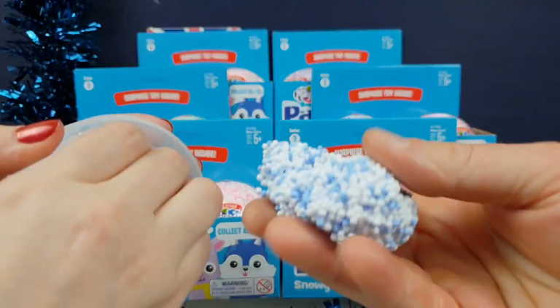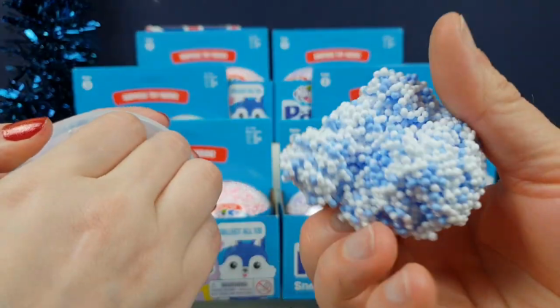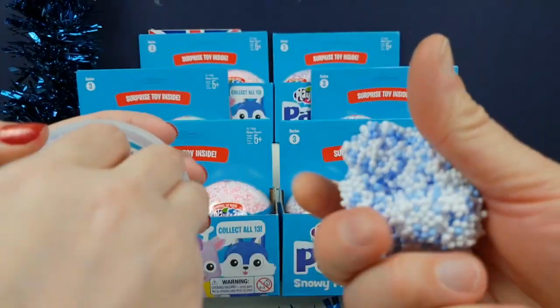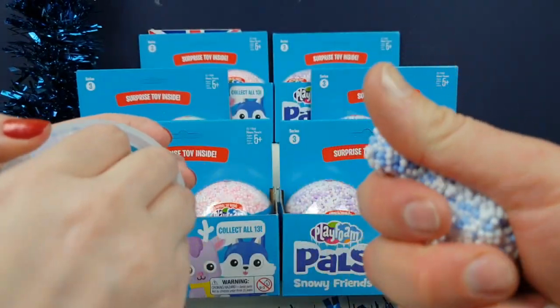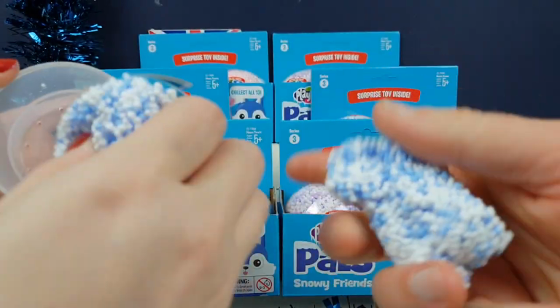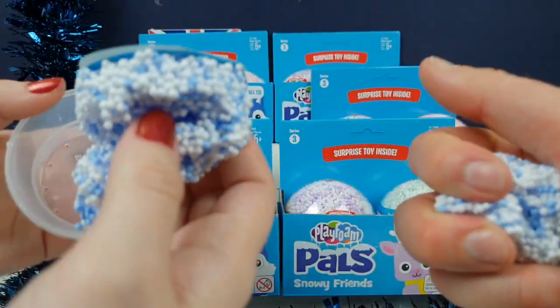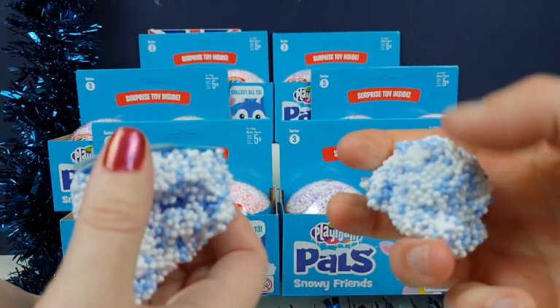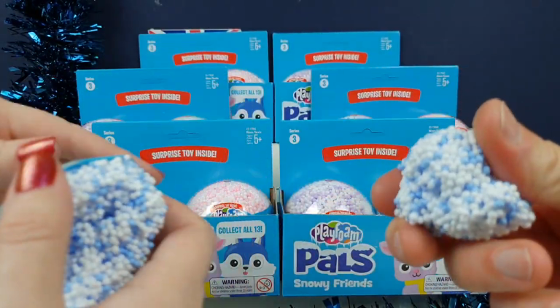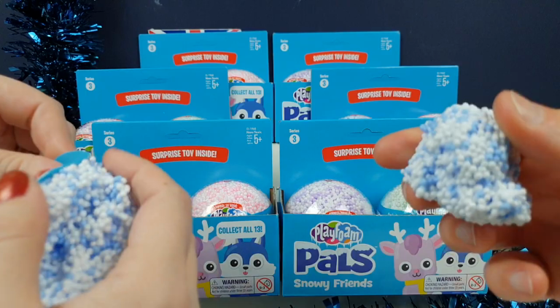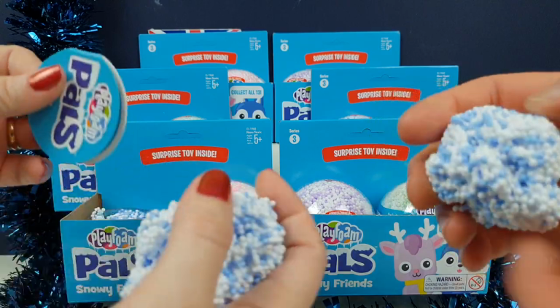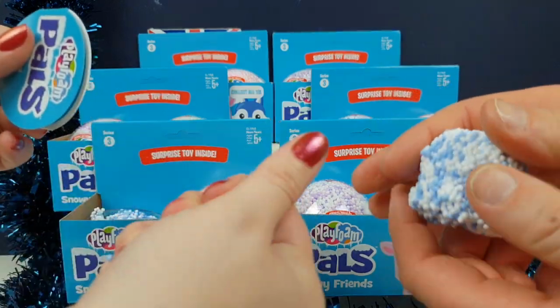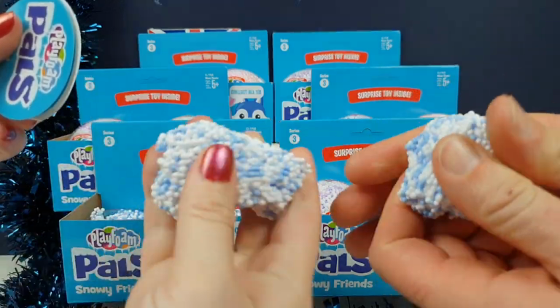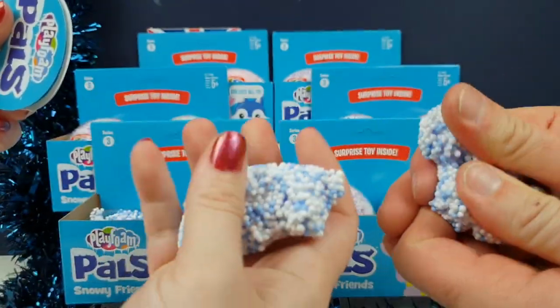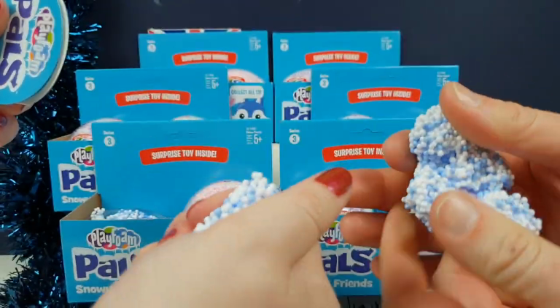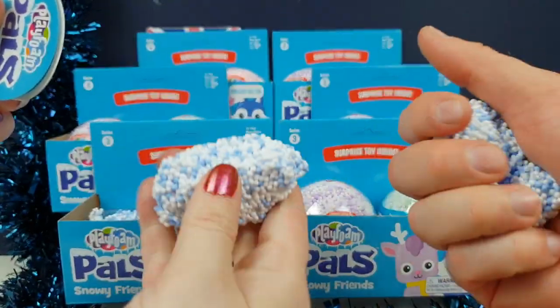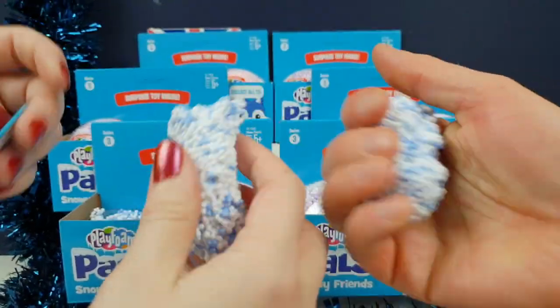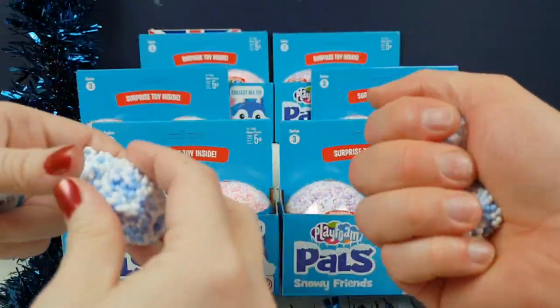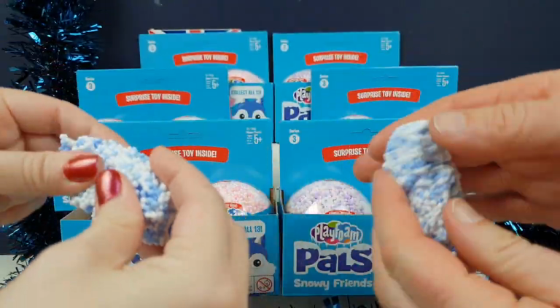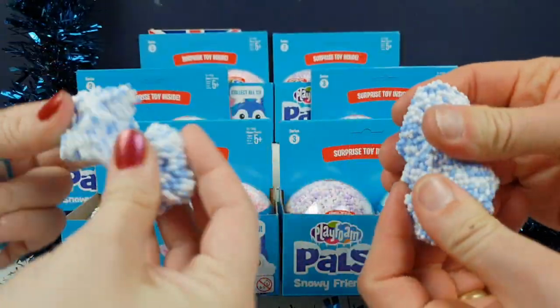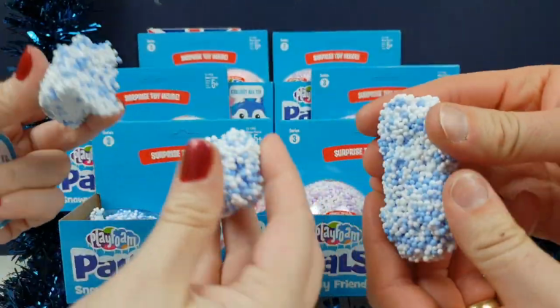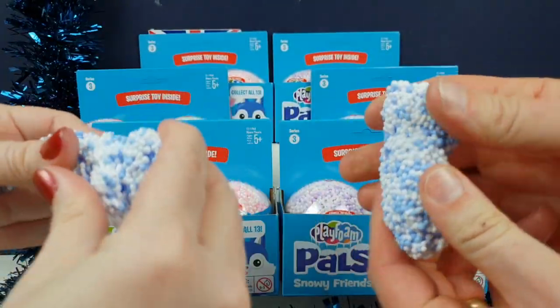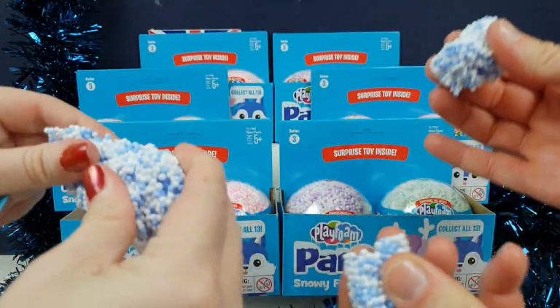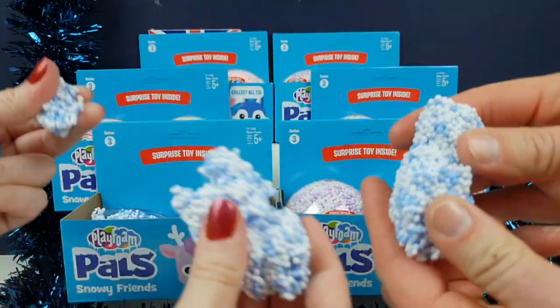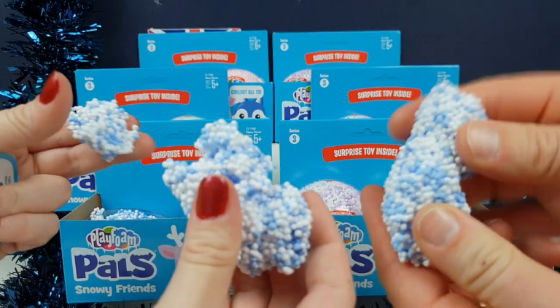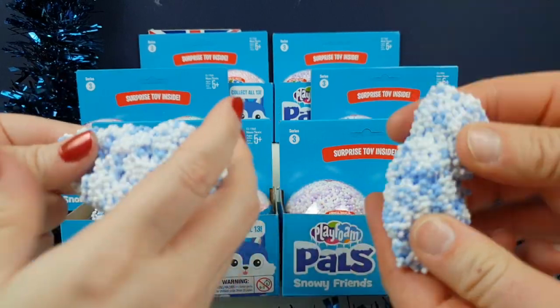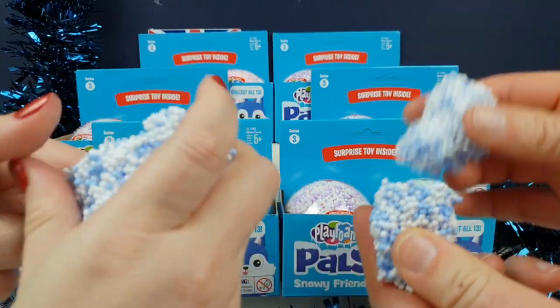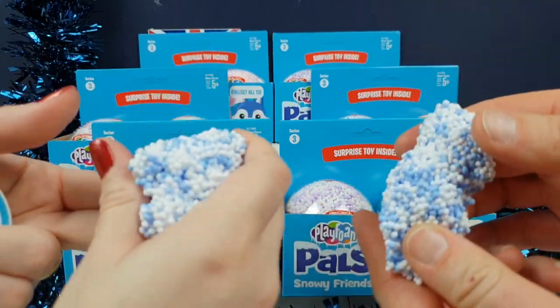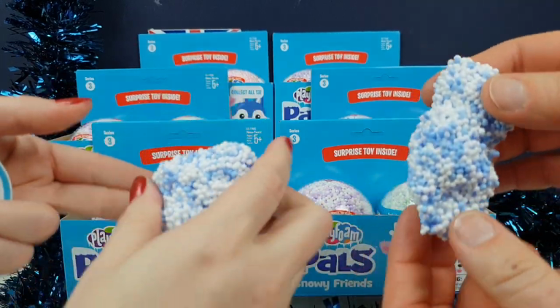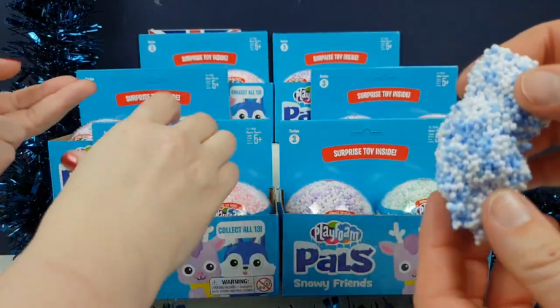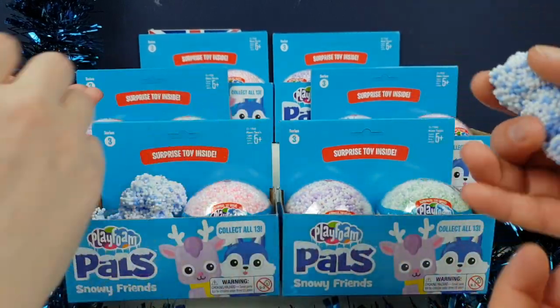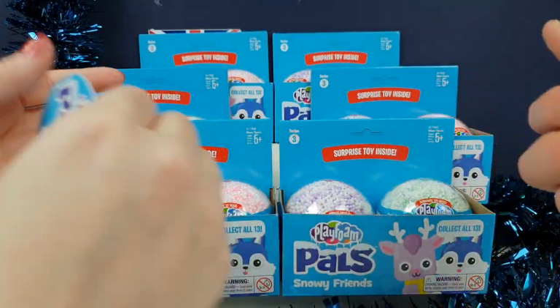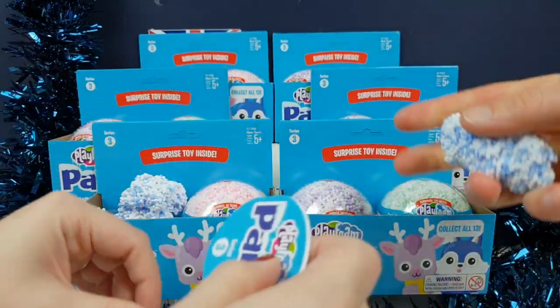They know how much we love playing with this PlayFoam. It's great for everybody, honestly. Exercise and just playing with. If you're really stressed, you can easily play with this stuff and have a very good time.